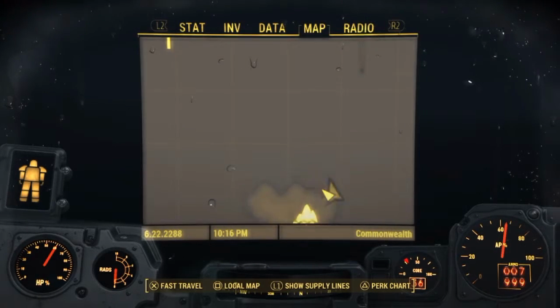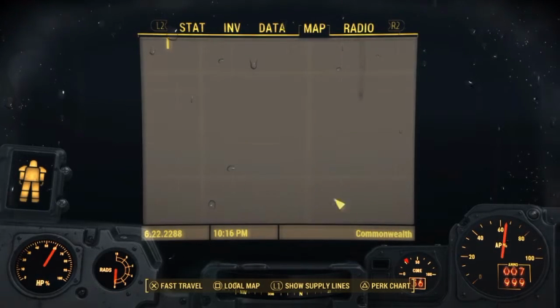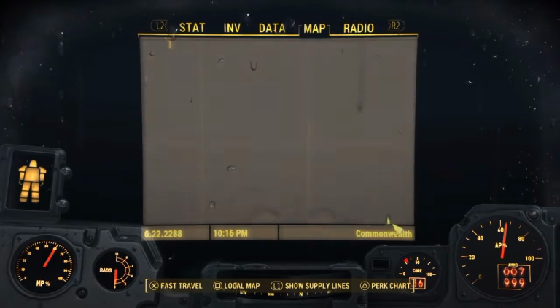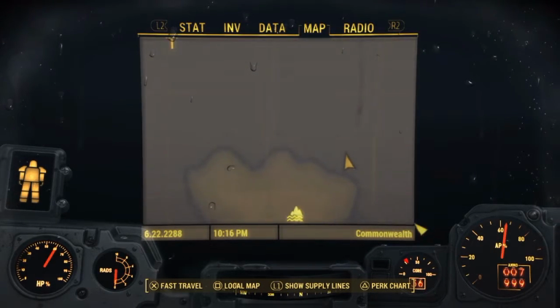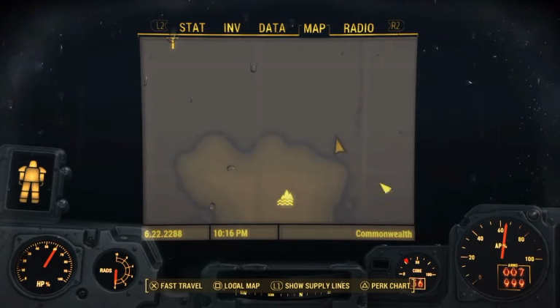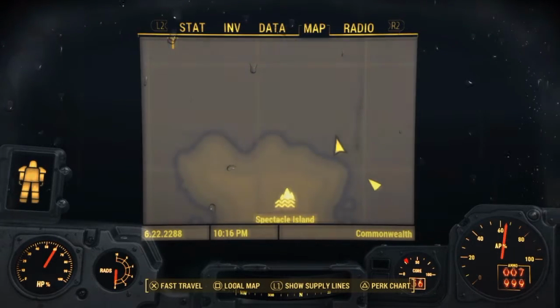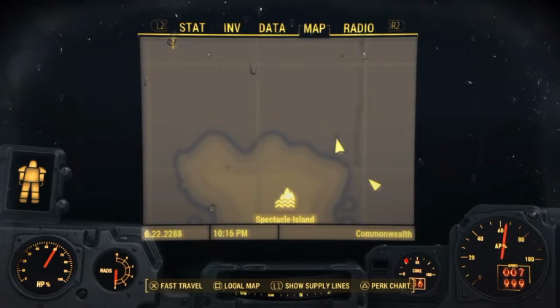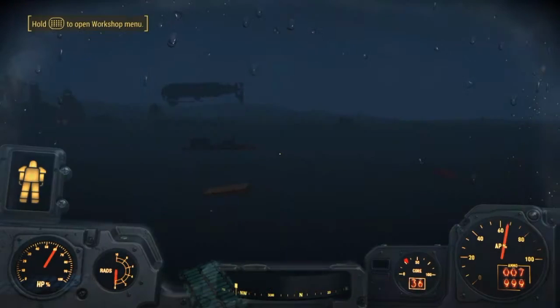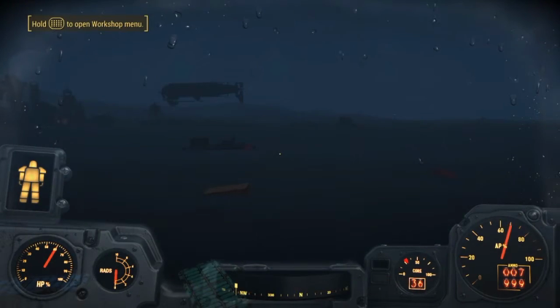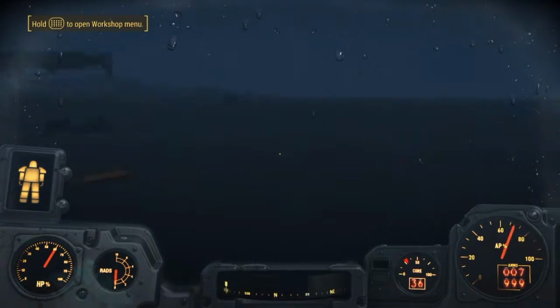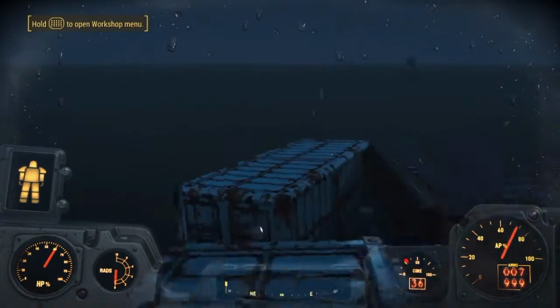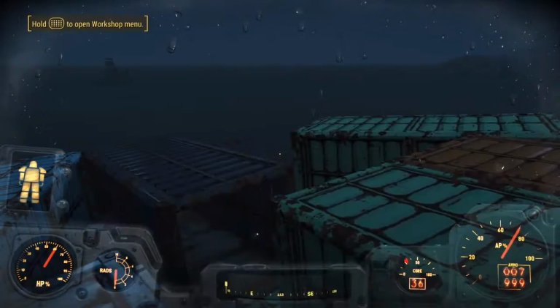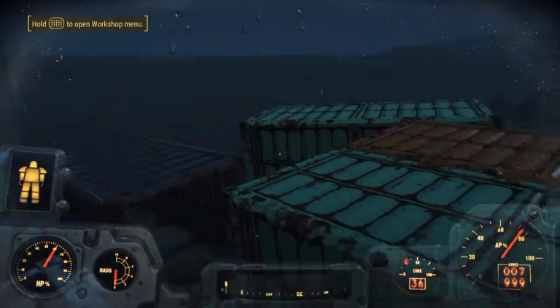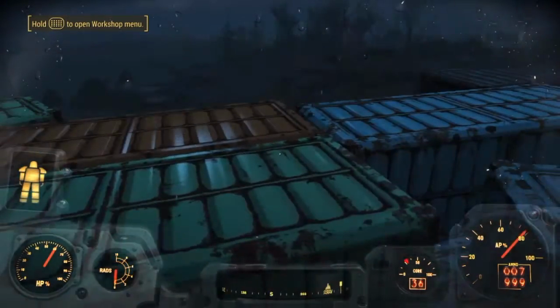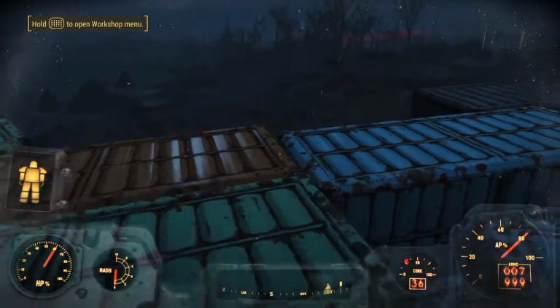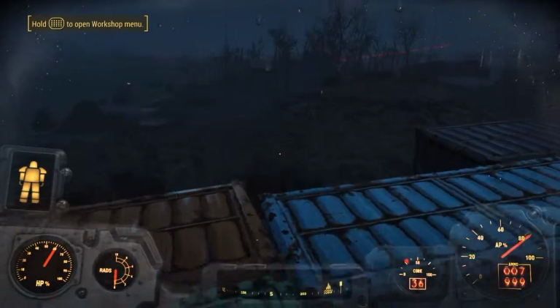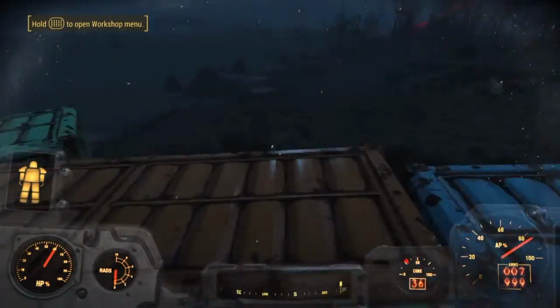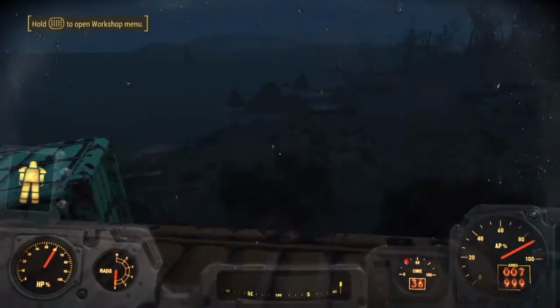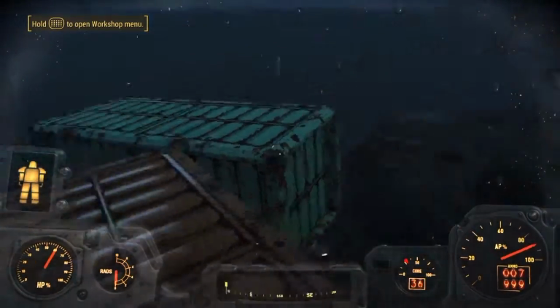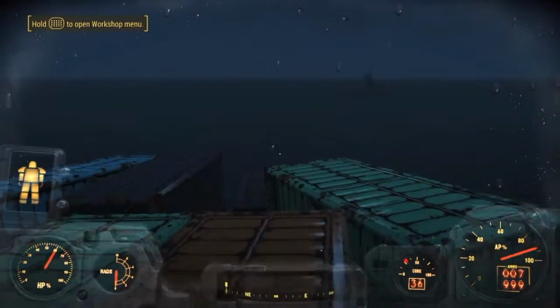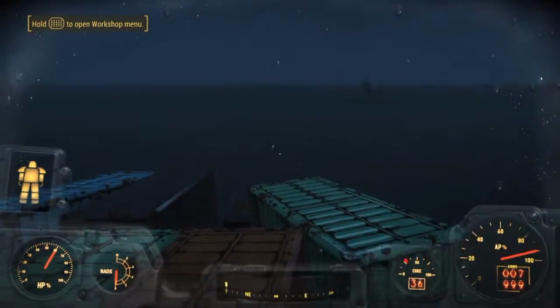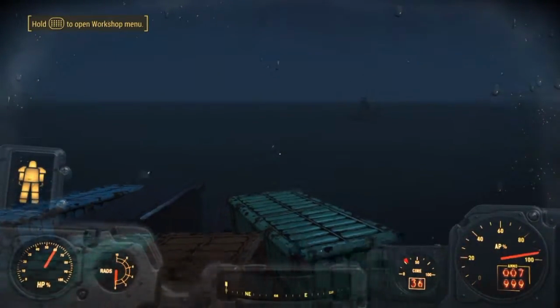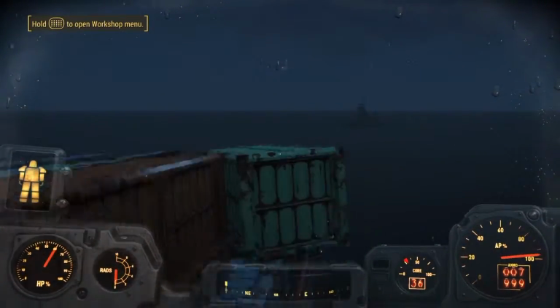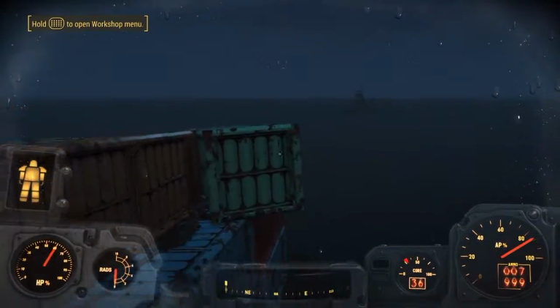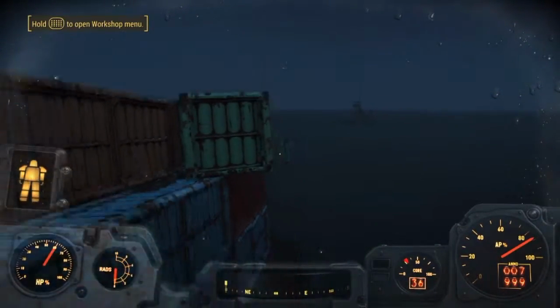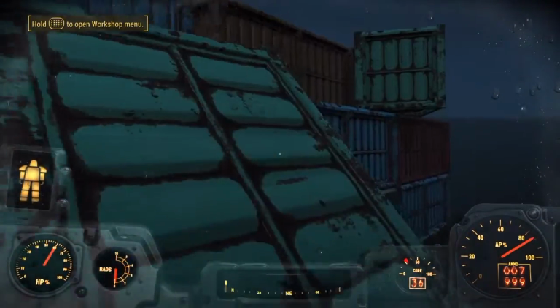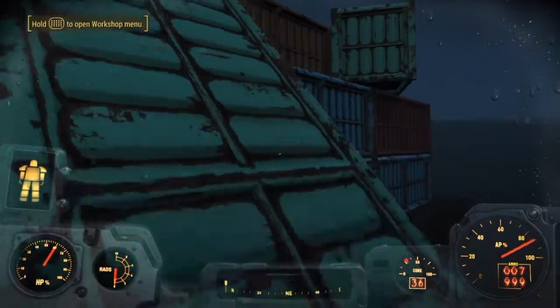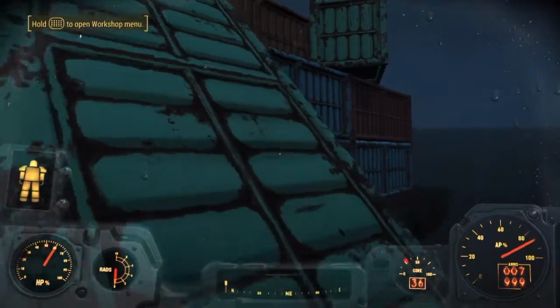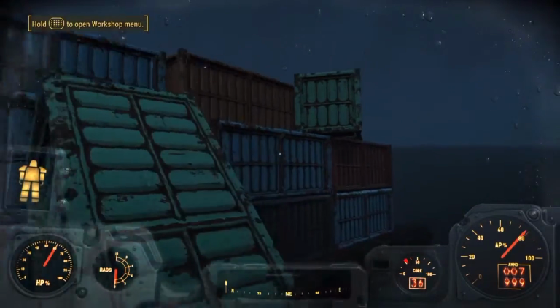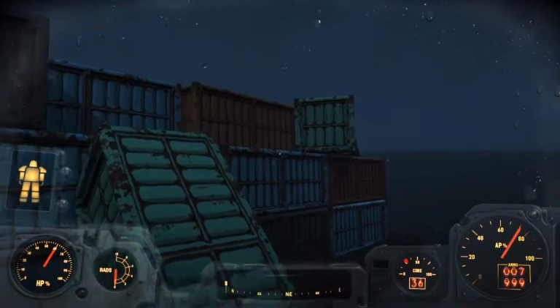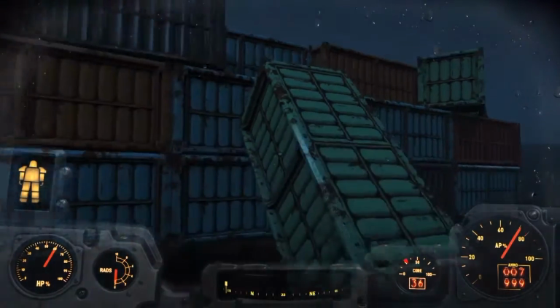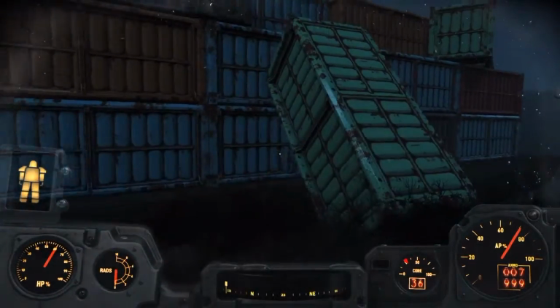The ship has containers on it — the containers look like this. All you want to do is go into these containers and scrap everything you see in there. That's freed up a lot of space for me to build in my settlement.